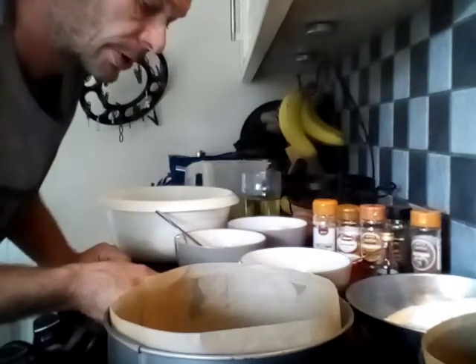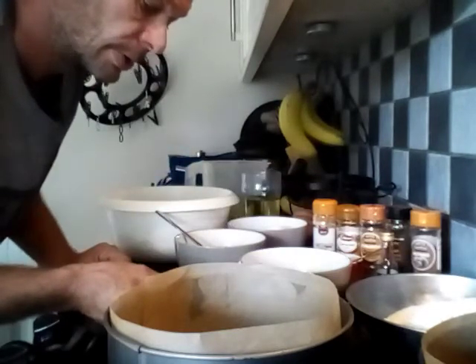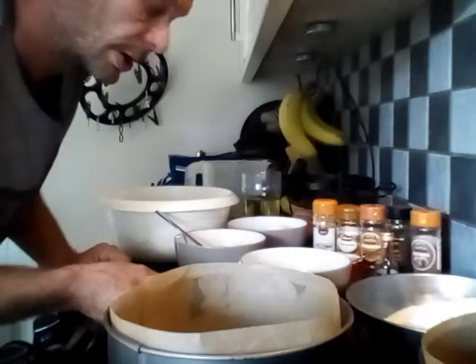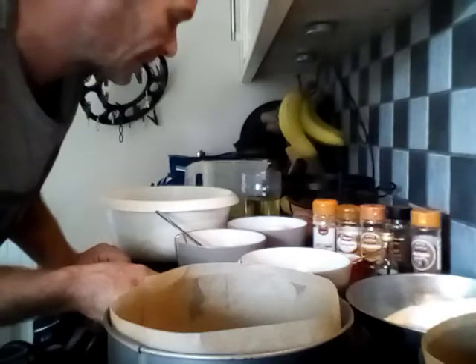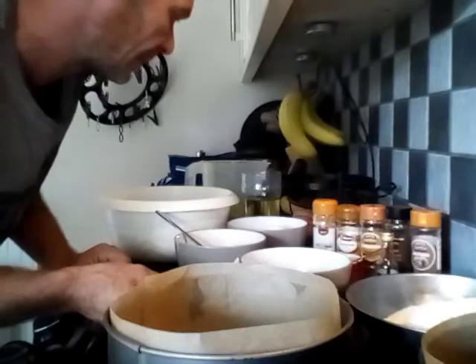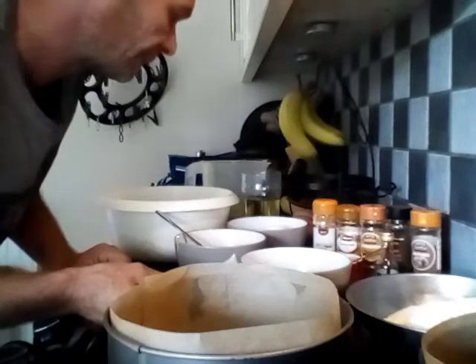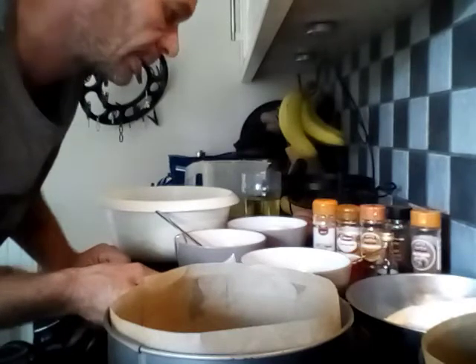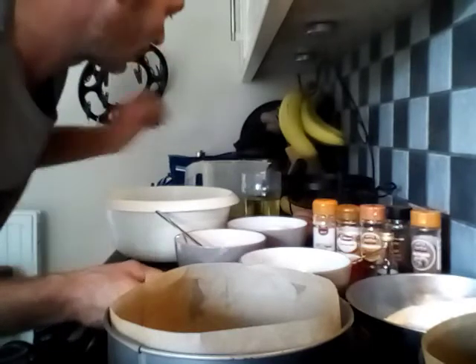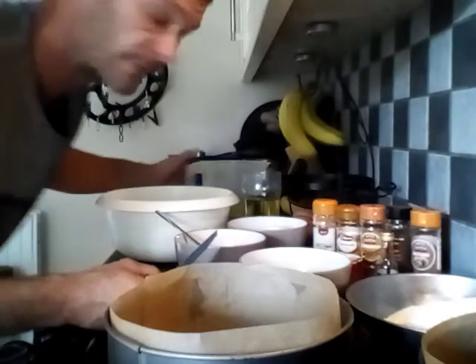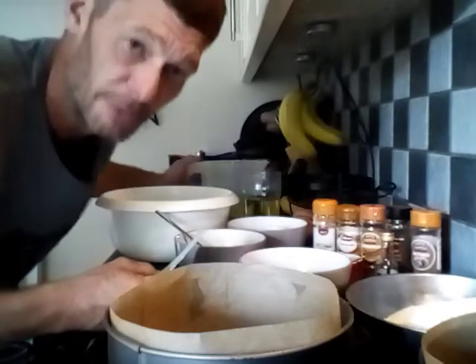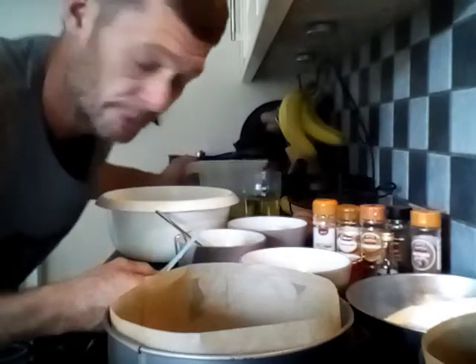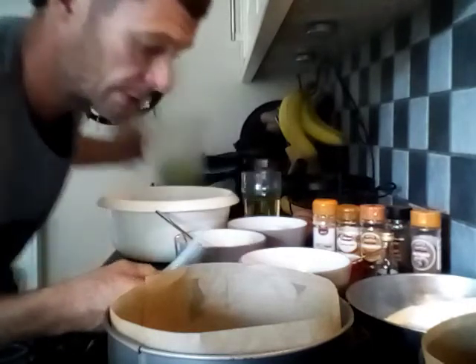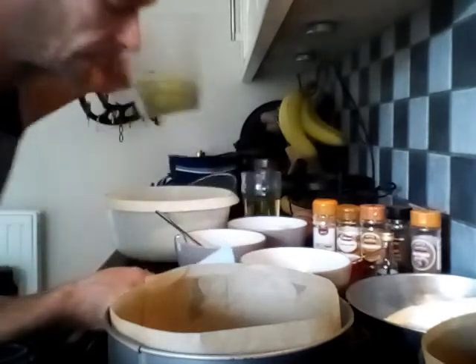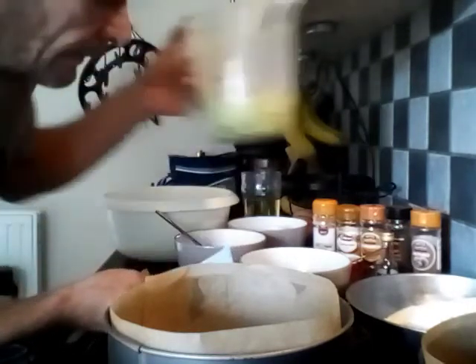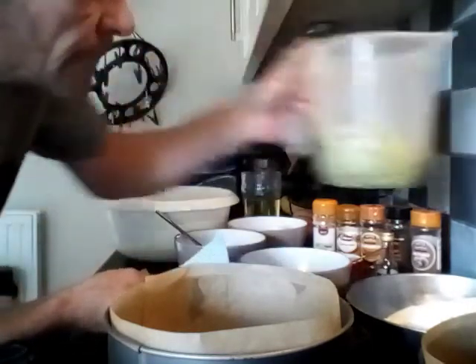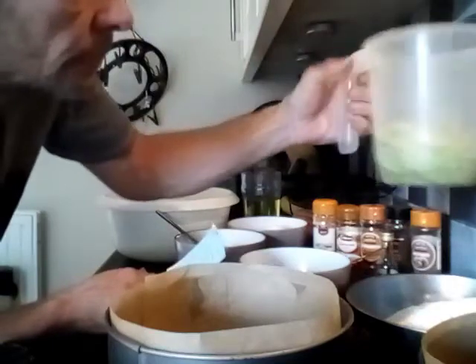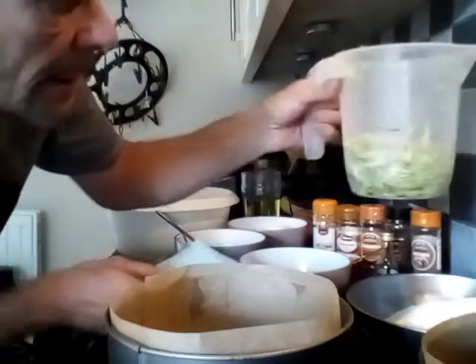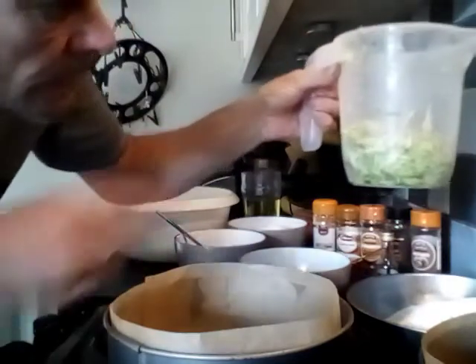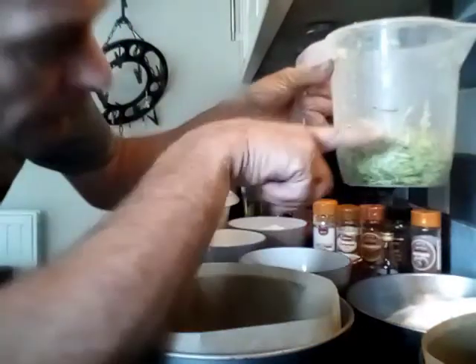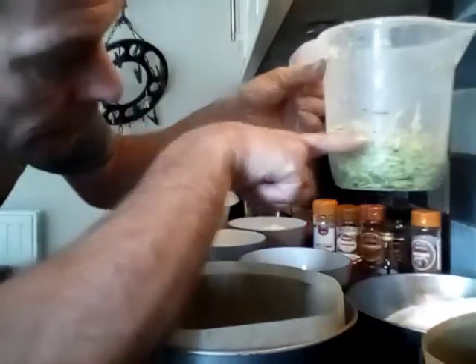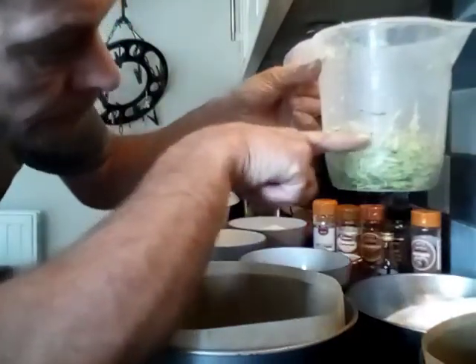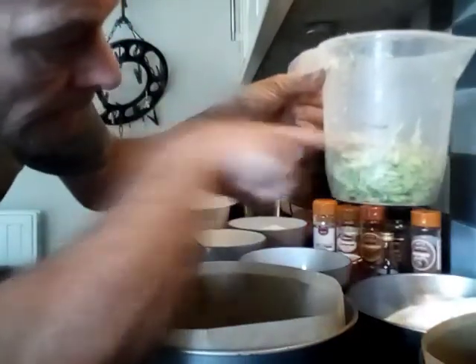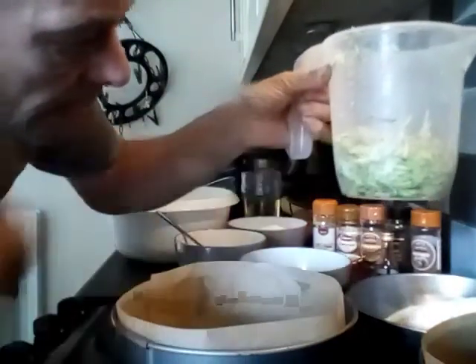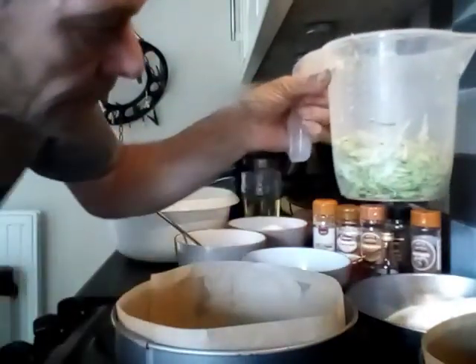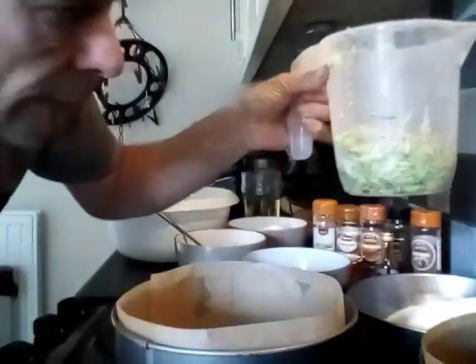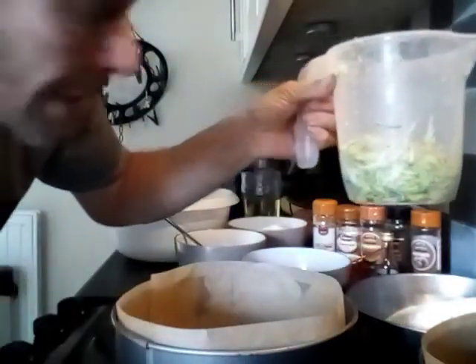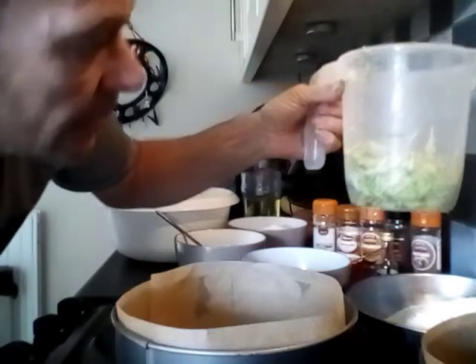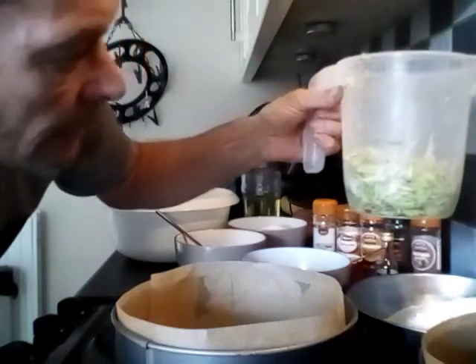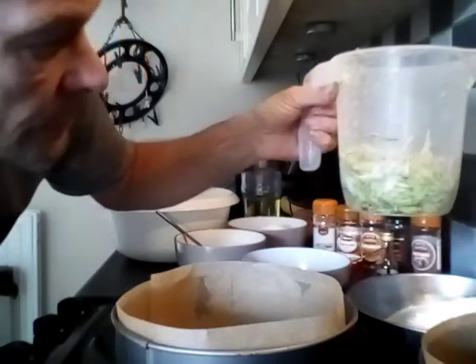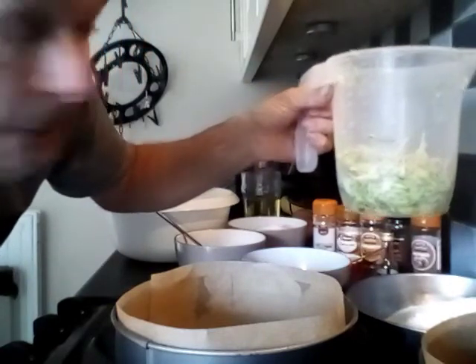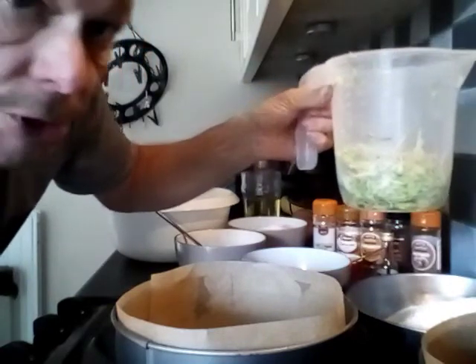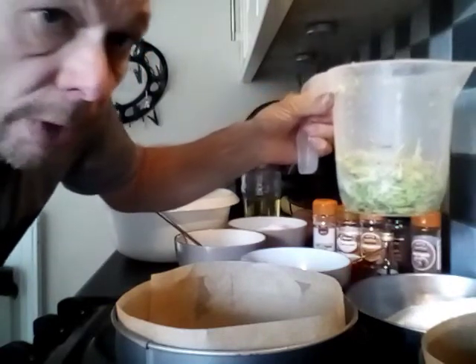I forgot the most important ingredient — 500ml, not 500g or anything, just measured in a measuring jug like that.